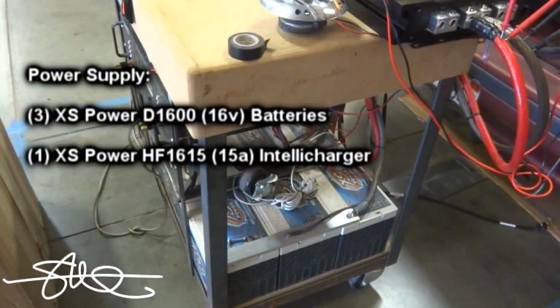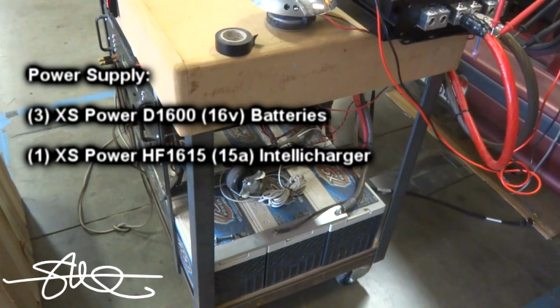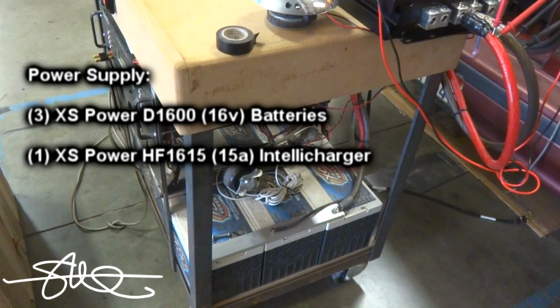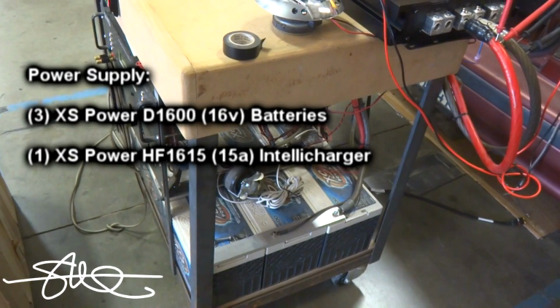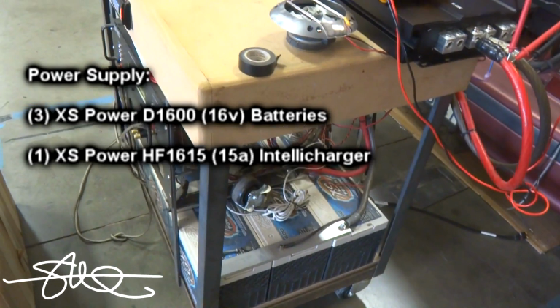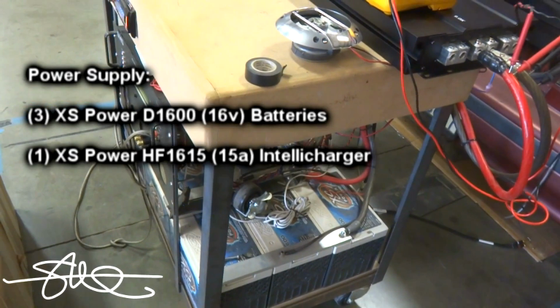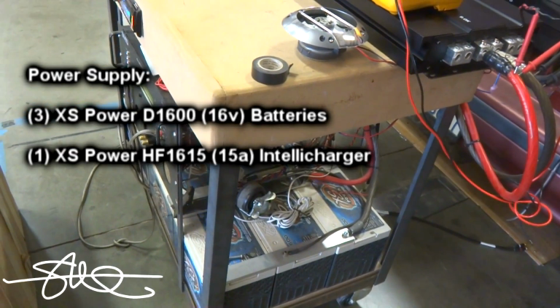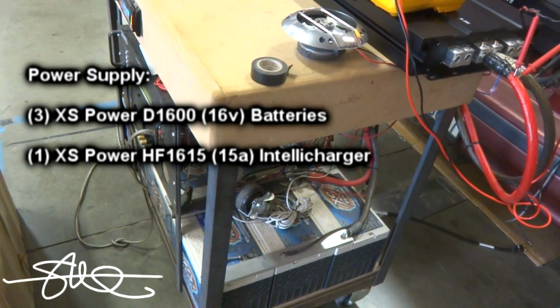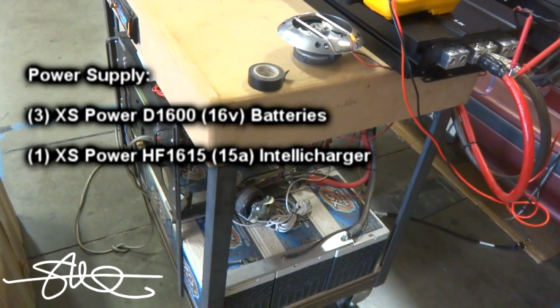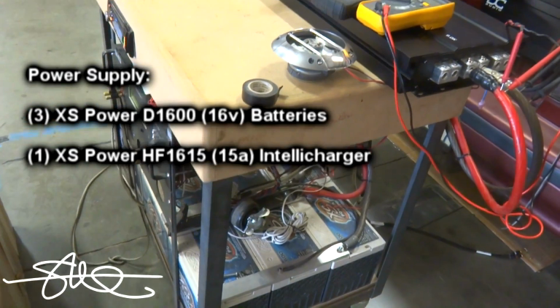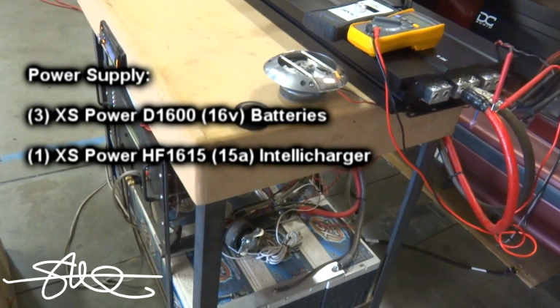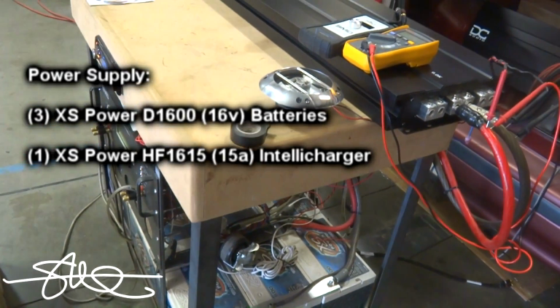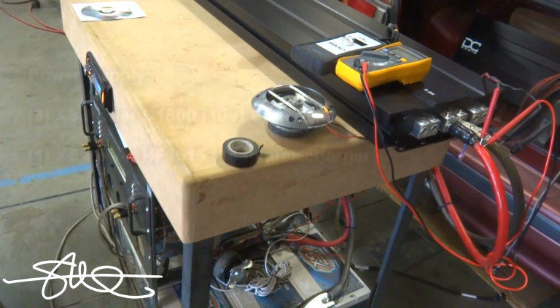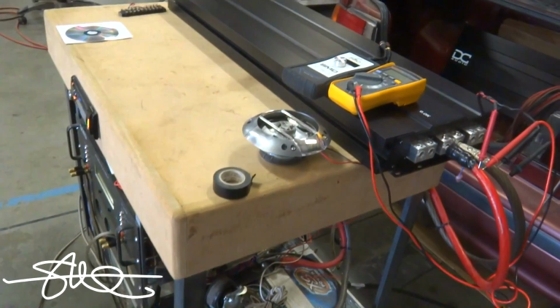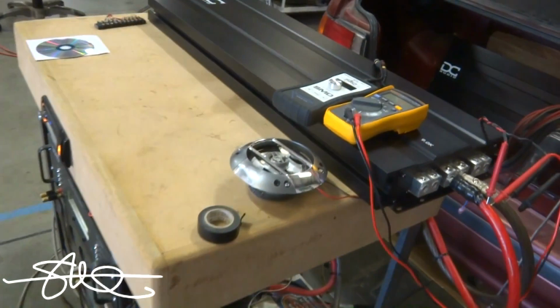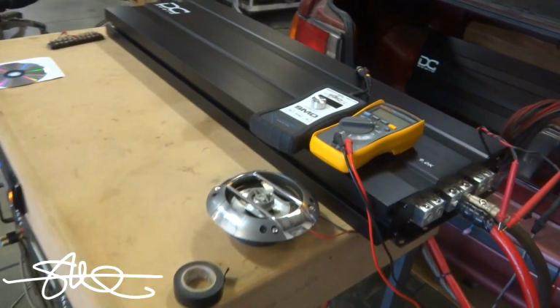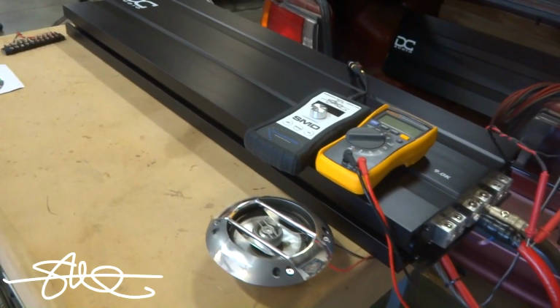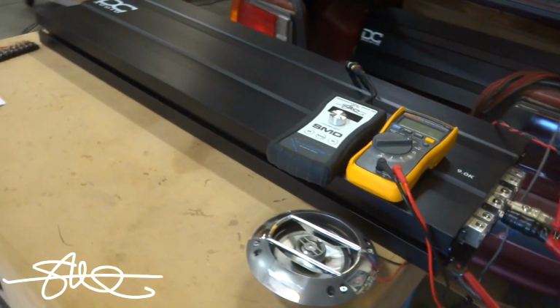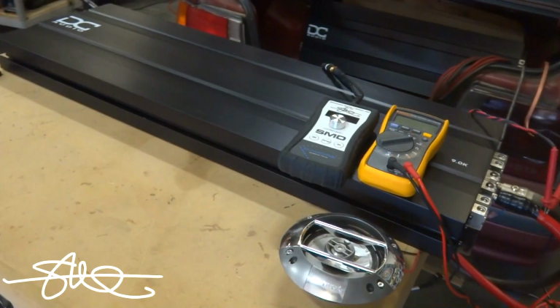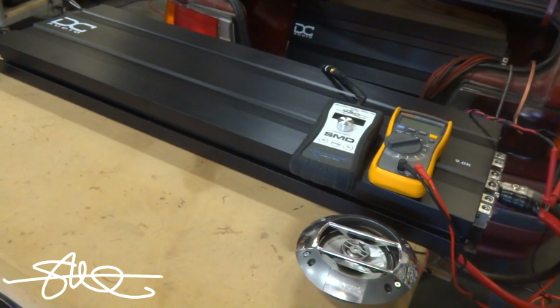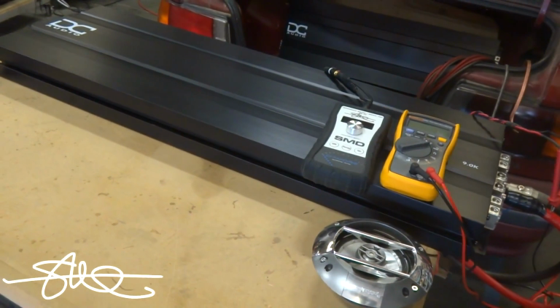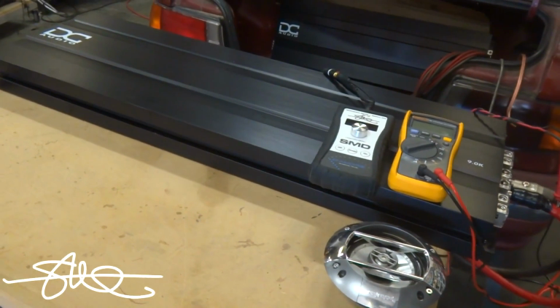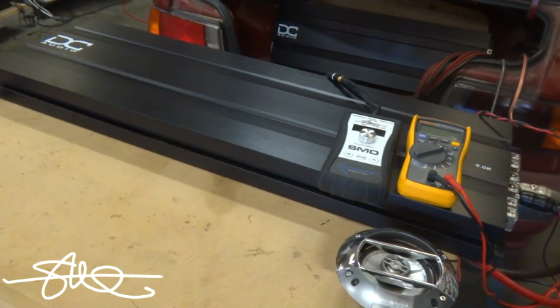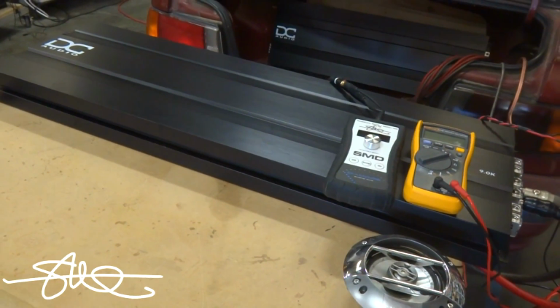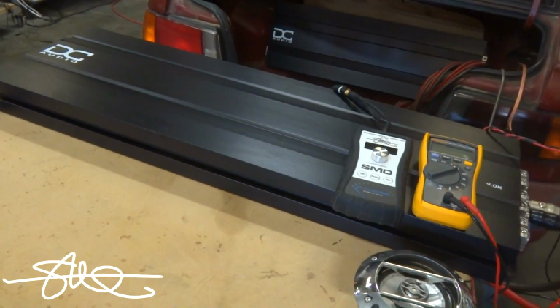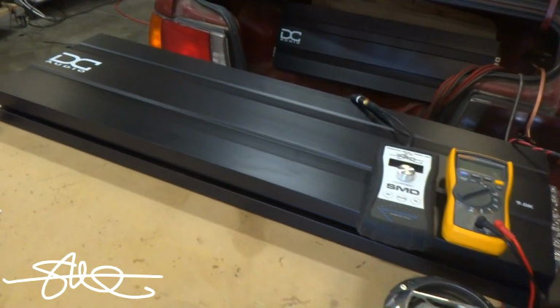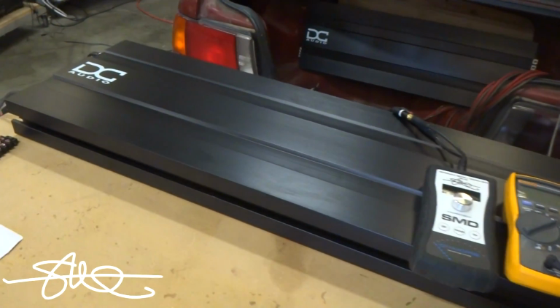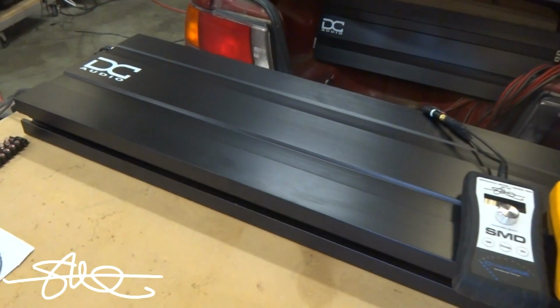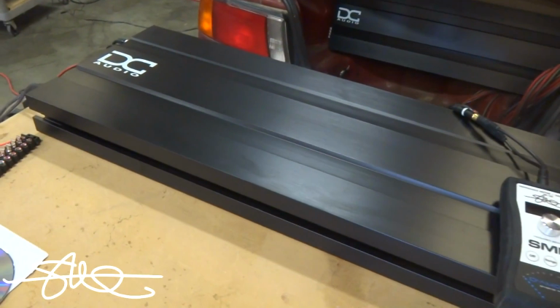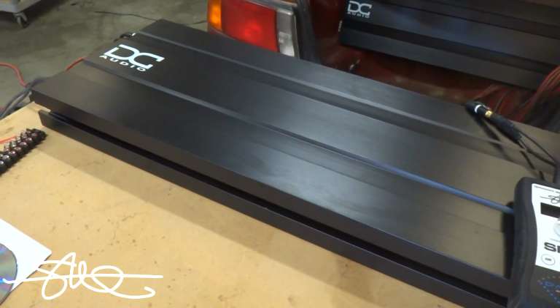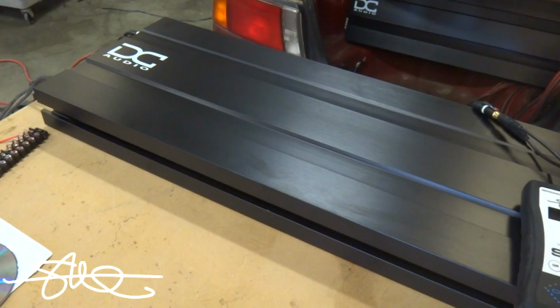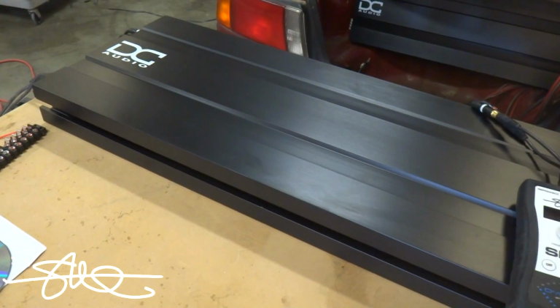So what I'm going to do for this Amp Test Tuesday is dynamic runs, and show you what this thing is capable of on music.